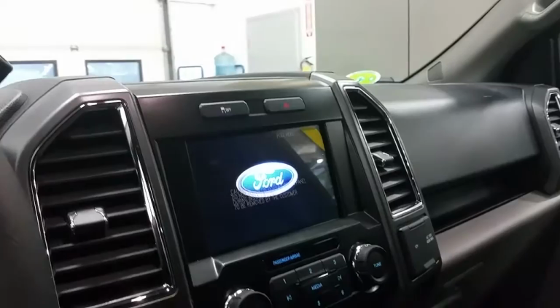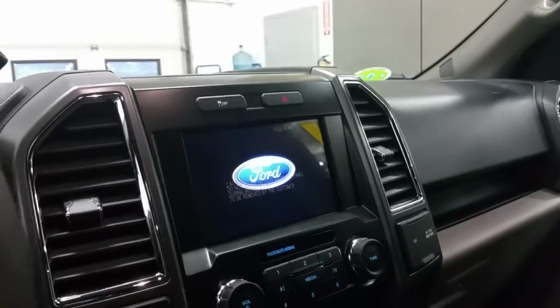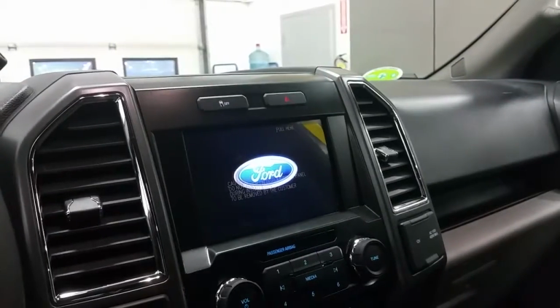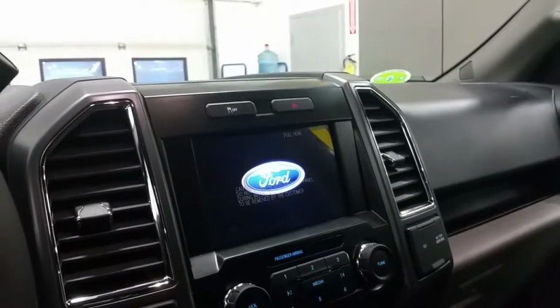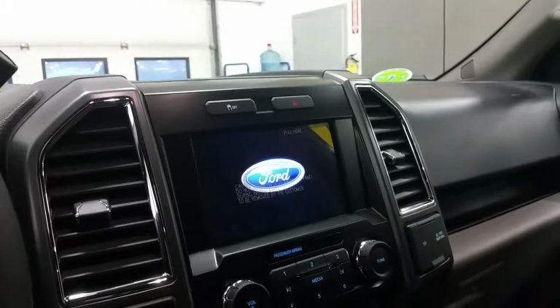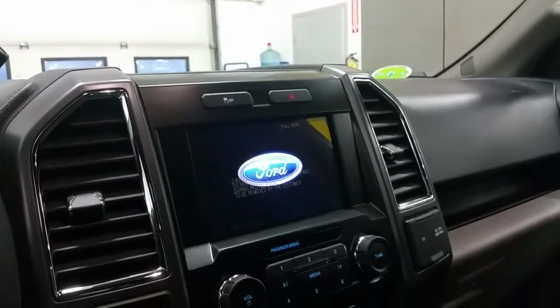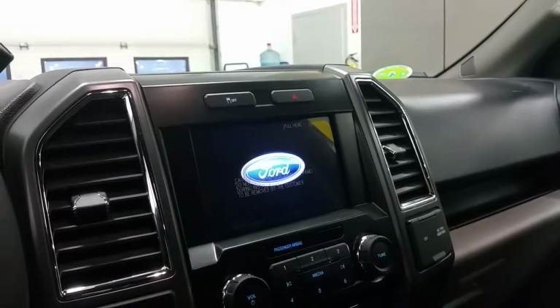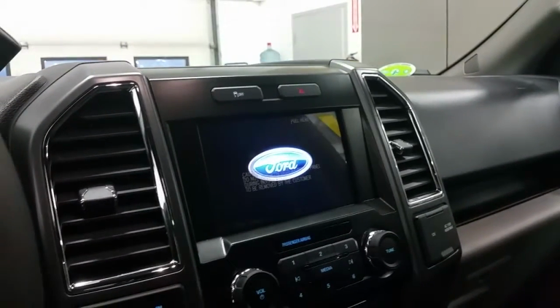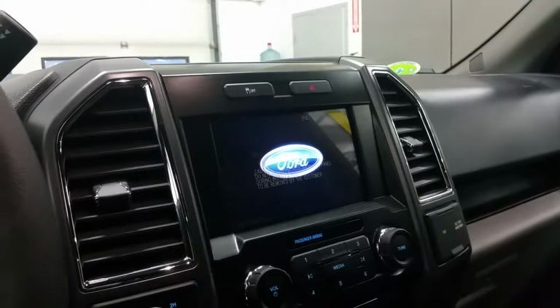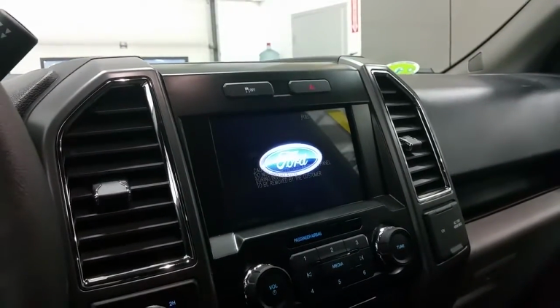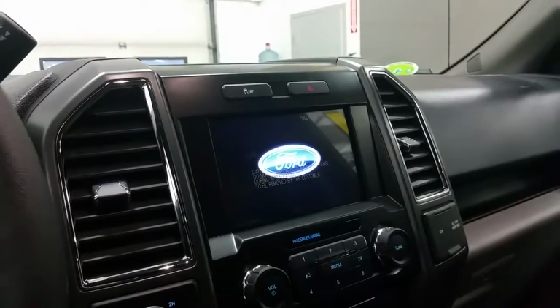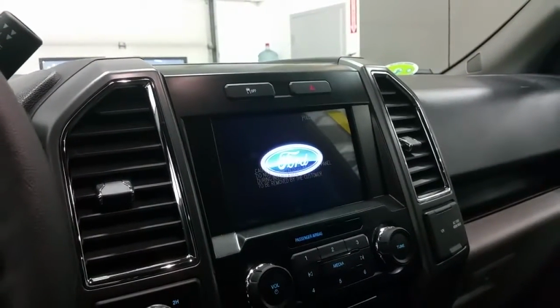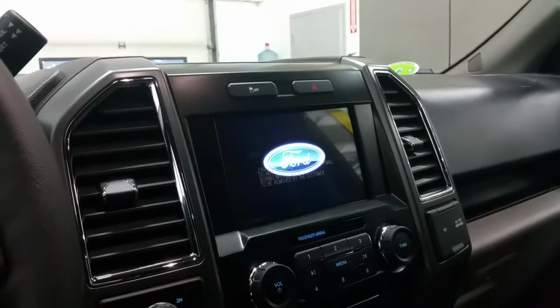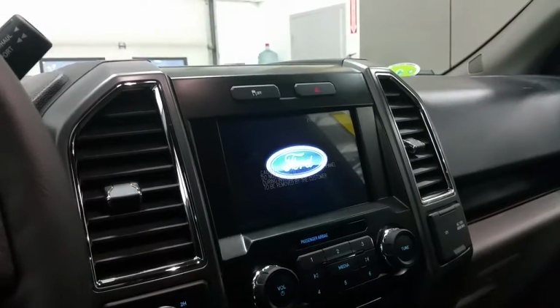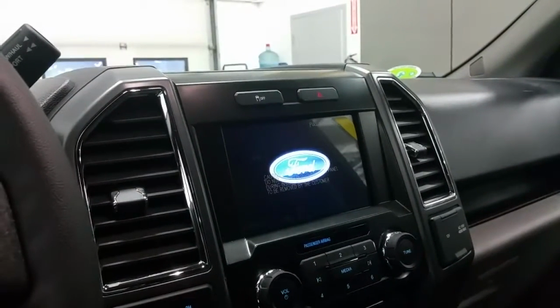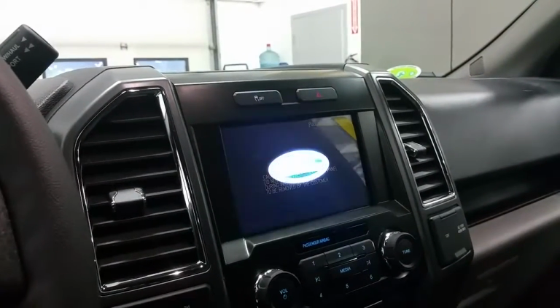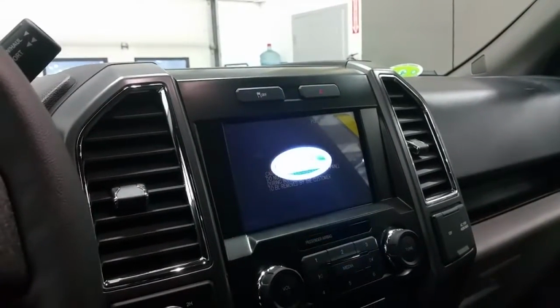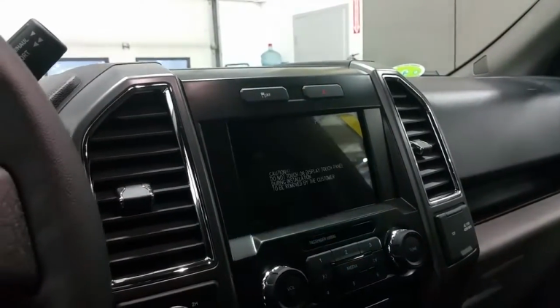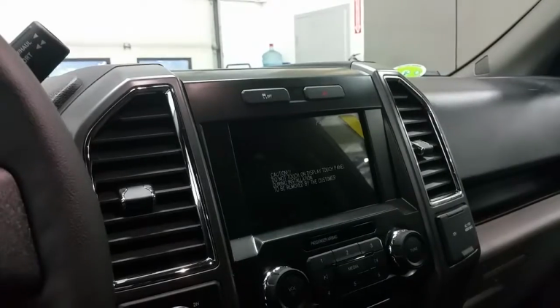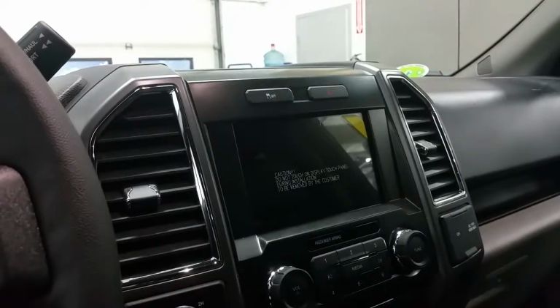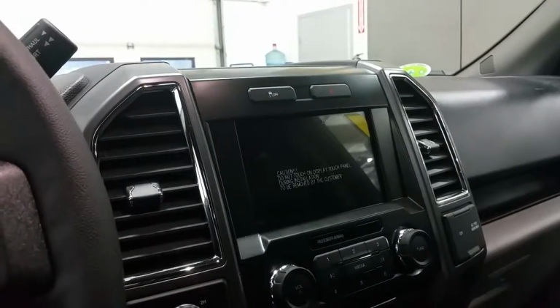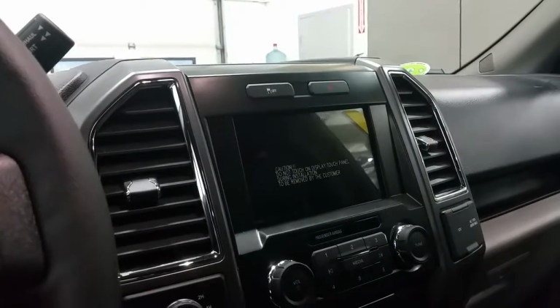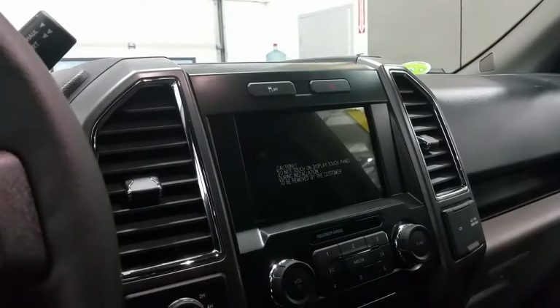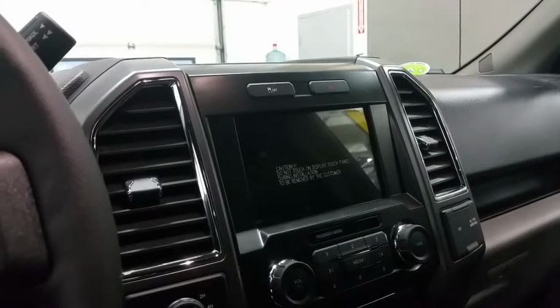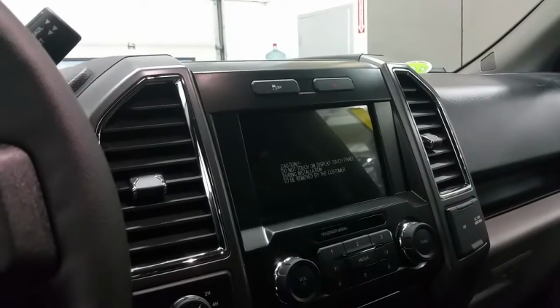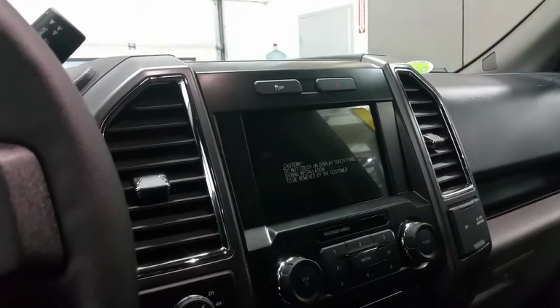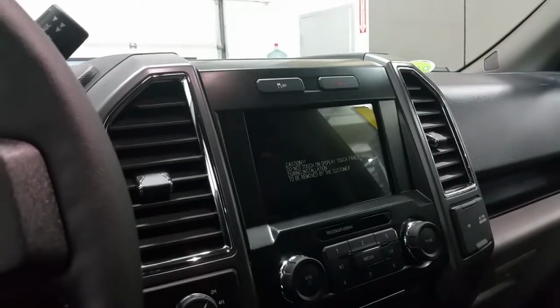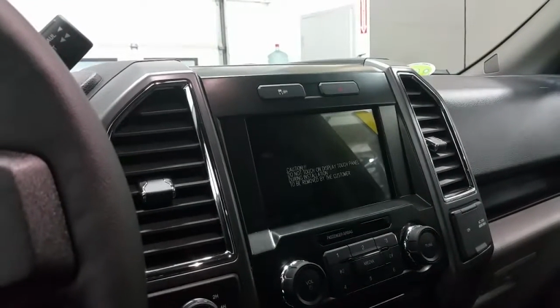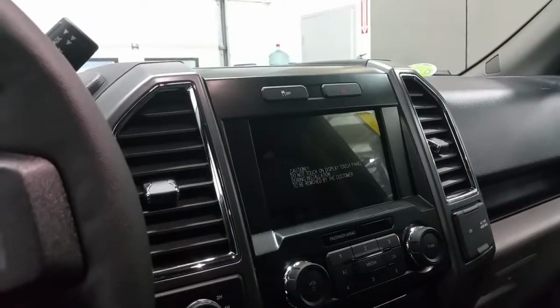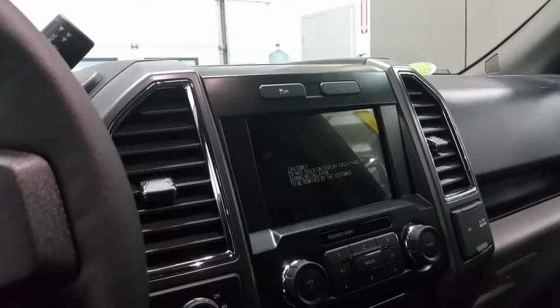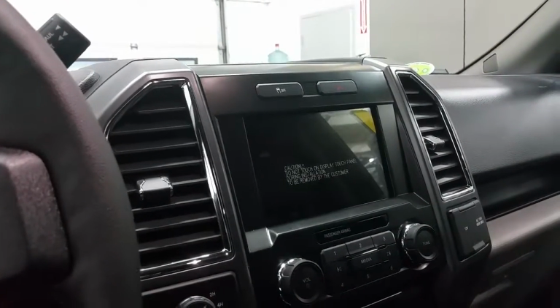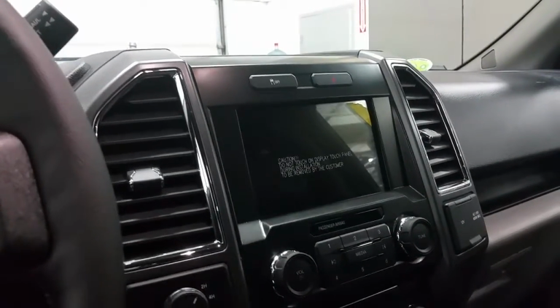The large touchscreen houses the backup camera and entertainment, climate control settings, including AM FM radio, Sirius satellite radio, as well as a CD player.